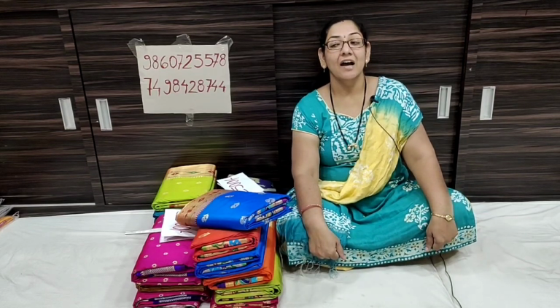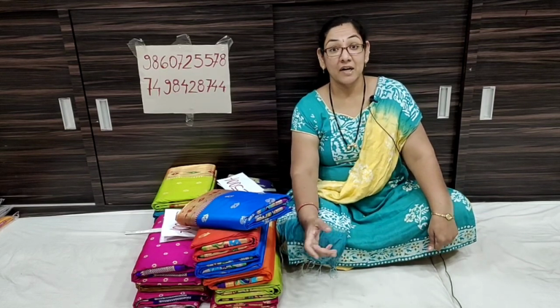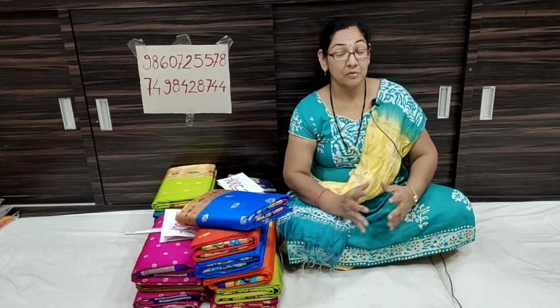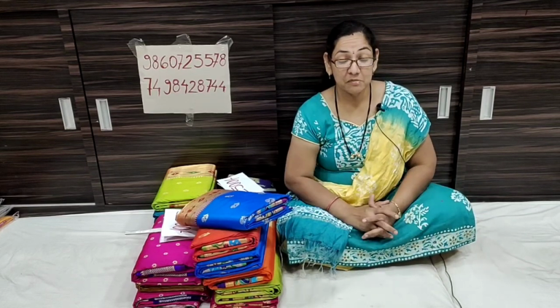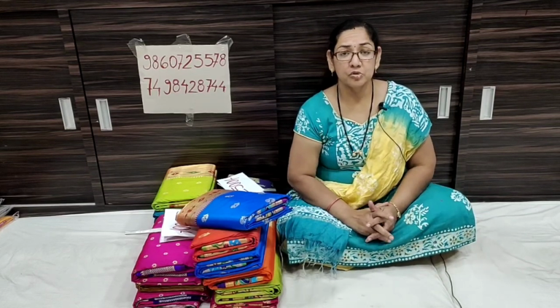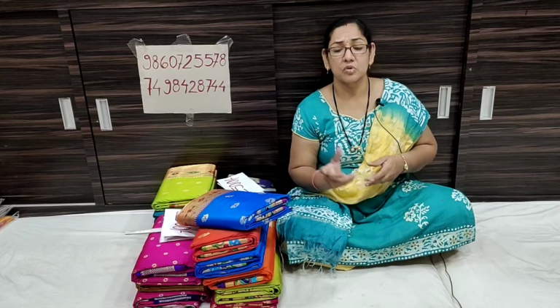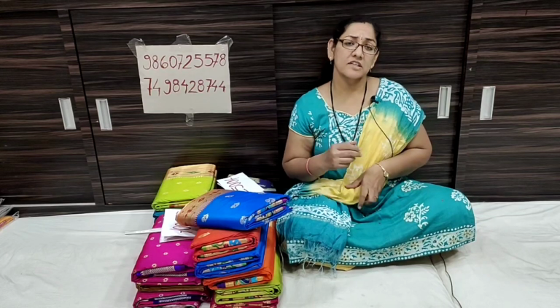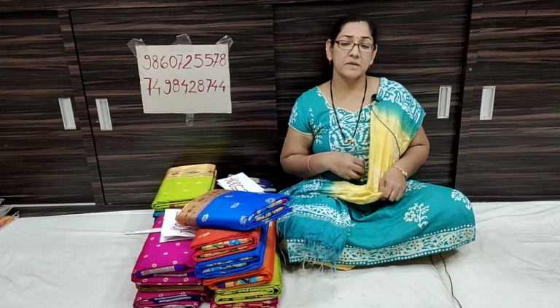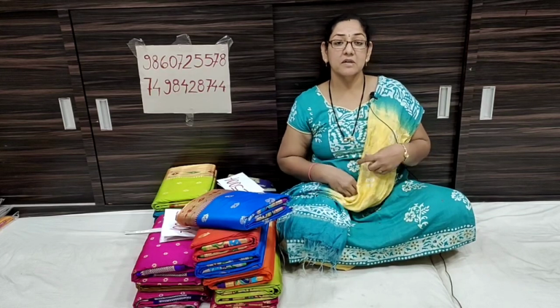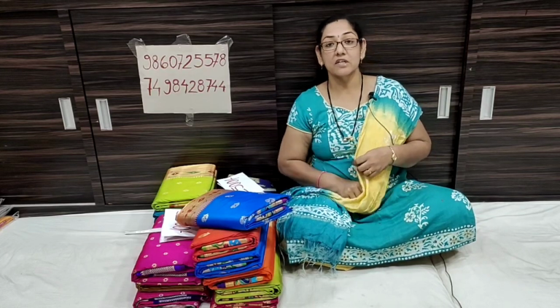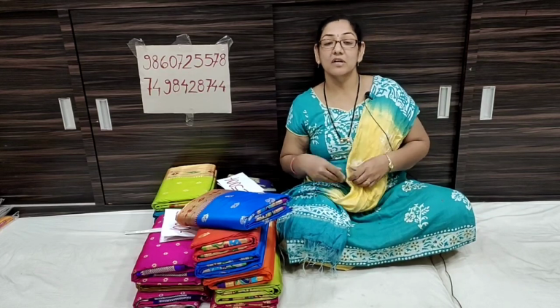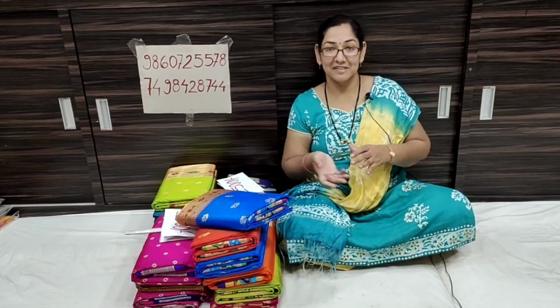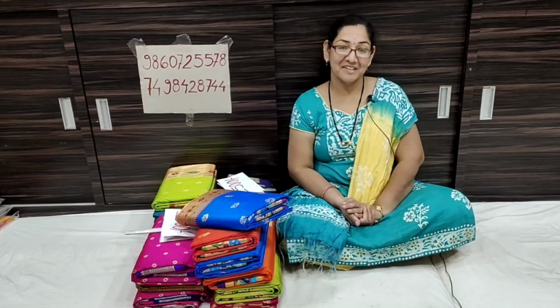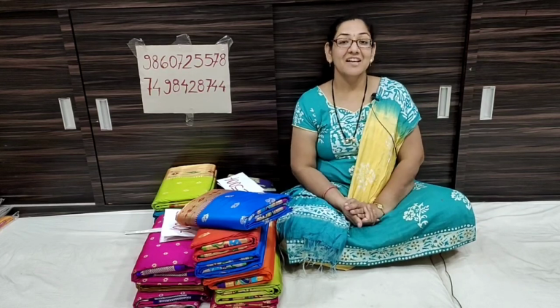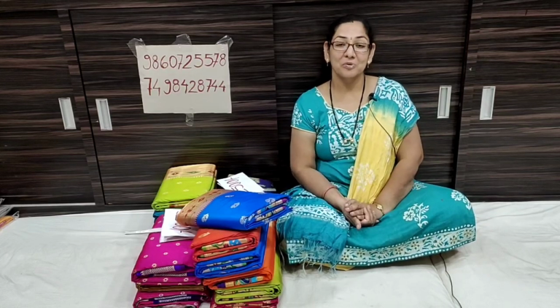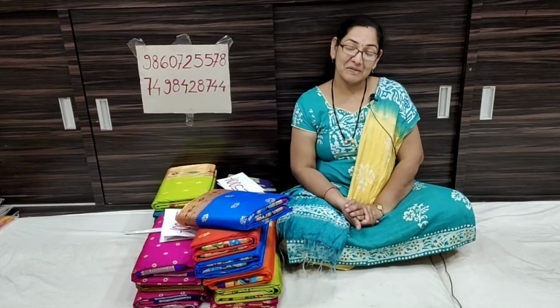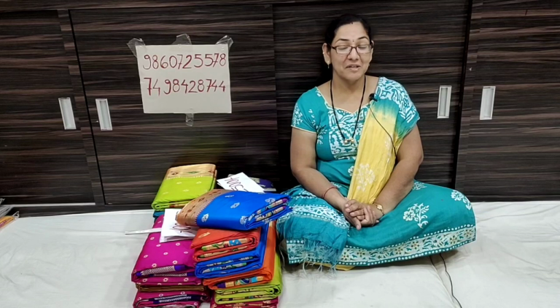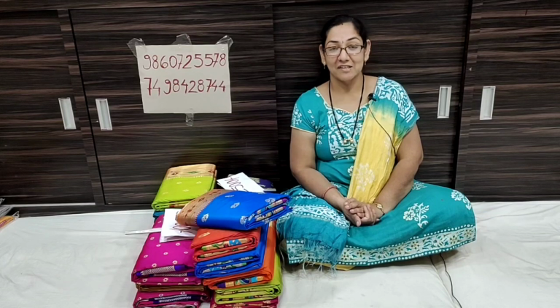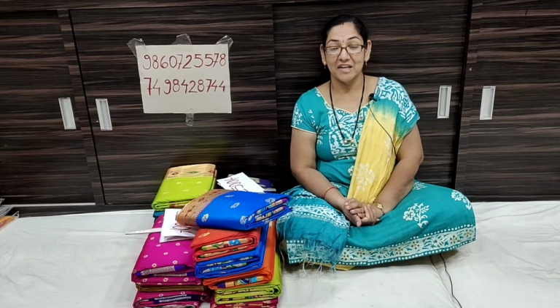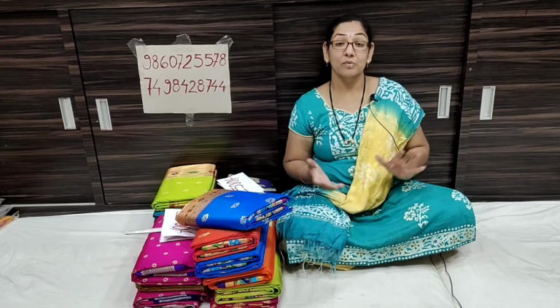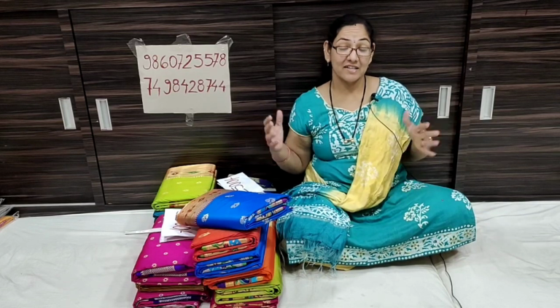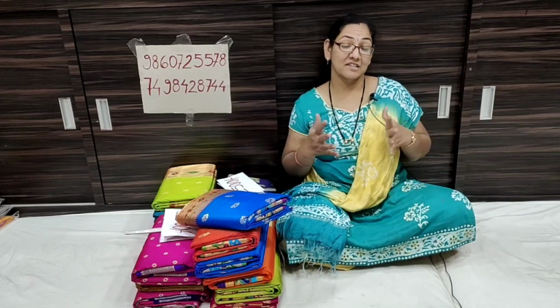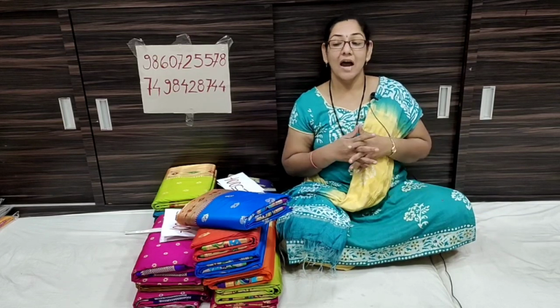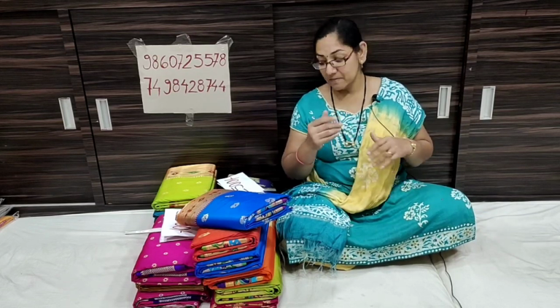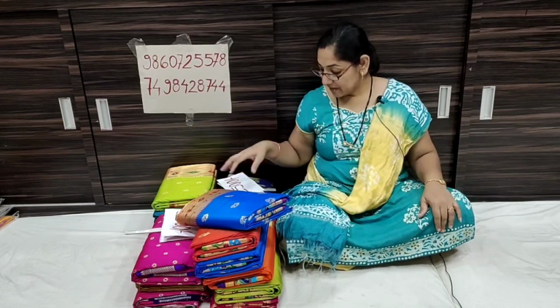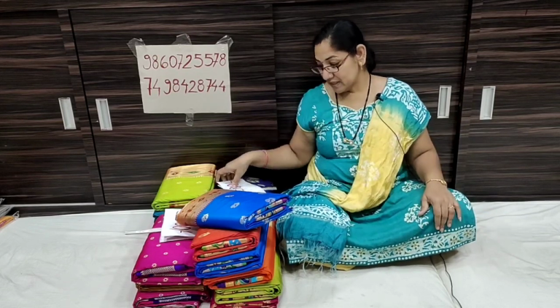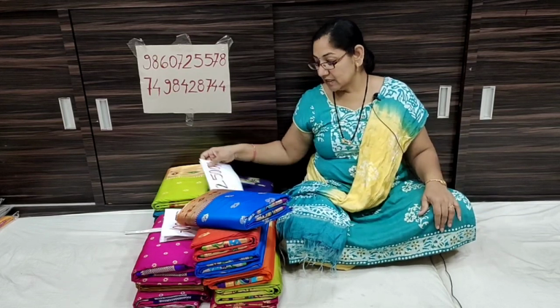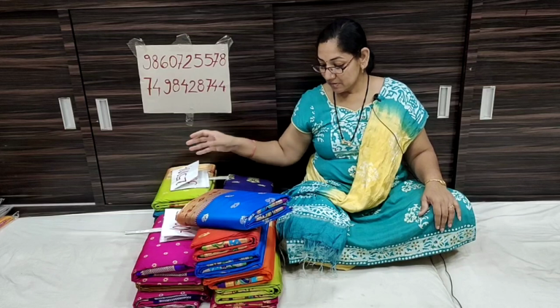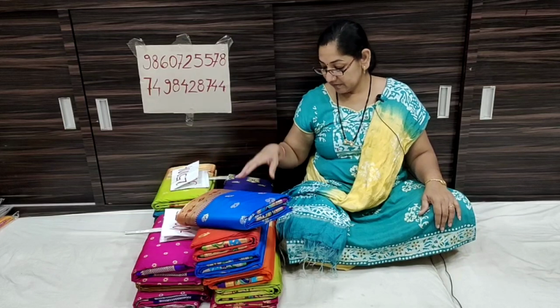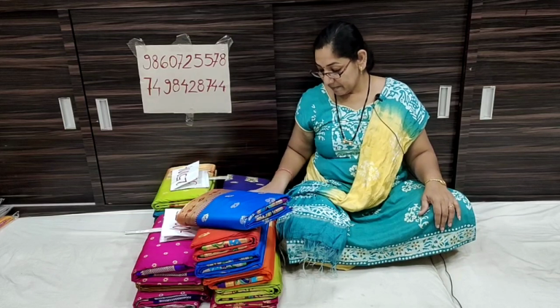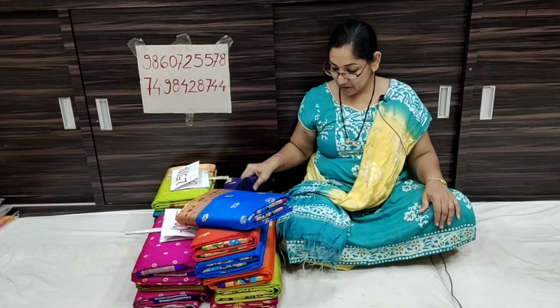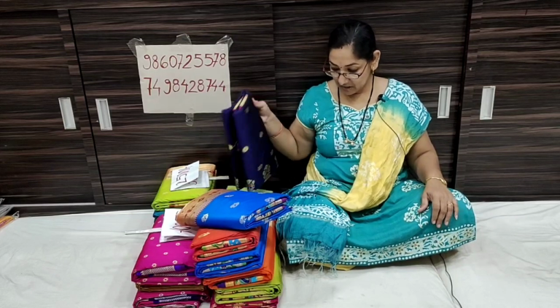Today we have a 9.5 yard saree. We have a full edition of 9.5. We have a new collection for you today. You will find 9.5 — there are 9 in 8 silk material, and 4 in 3 or 4. Therefore, we will find our own collection.